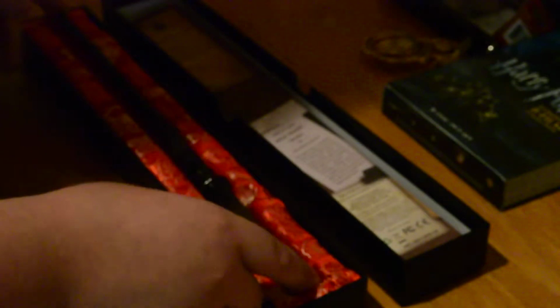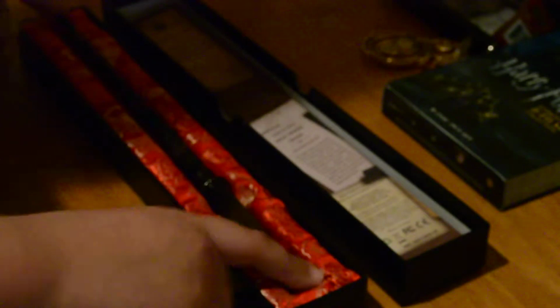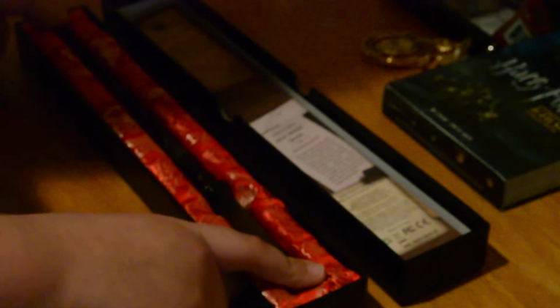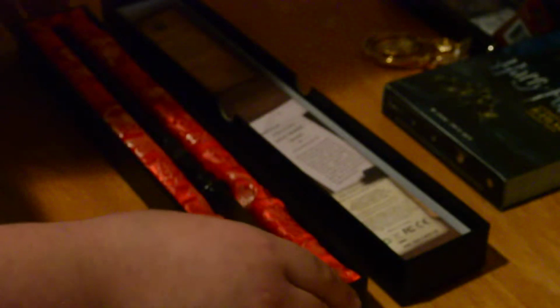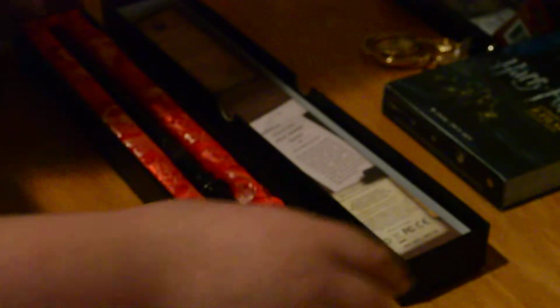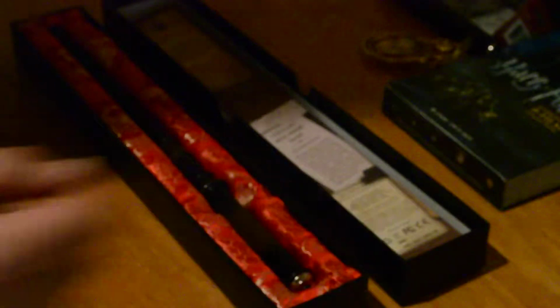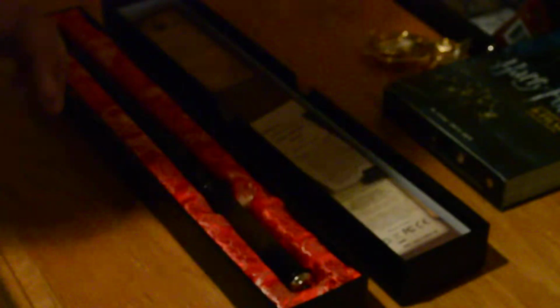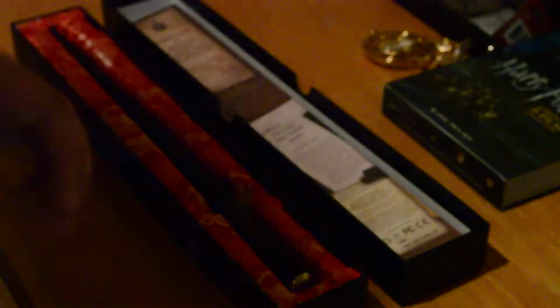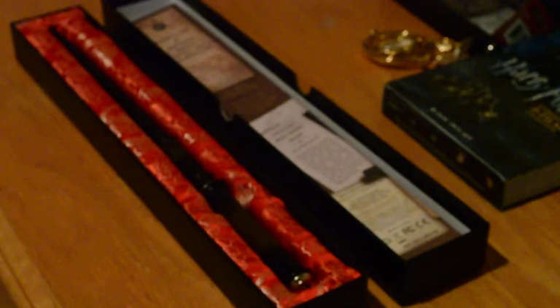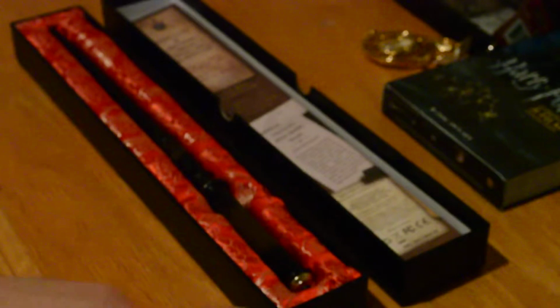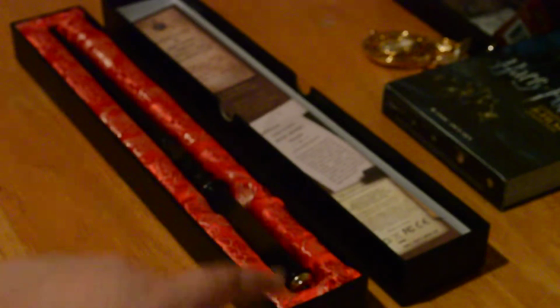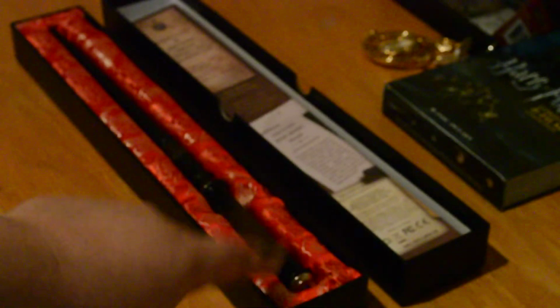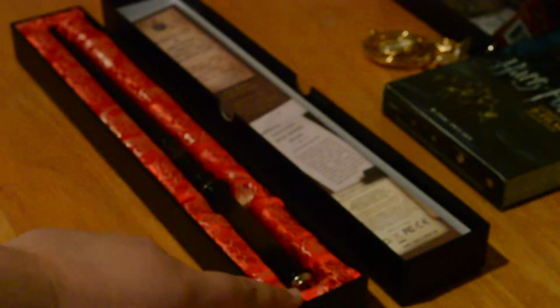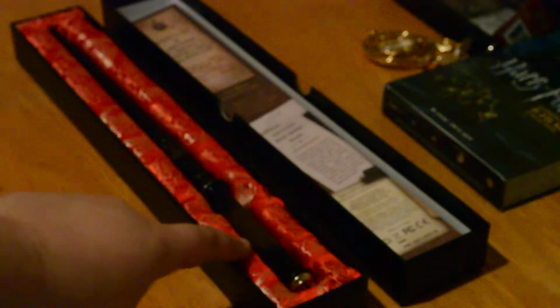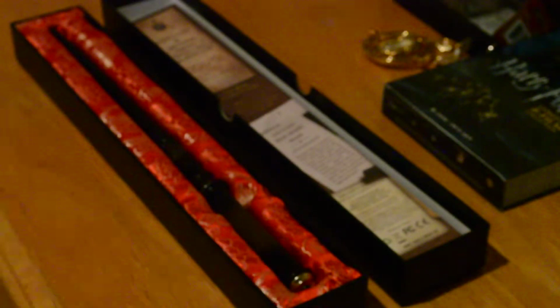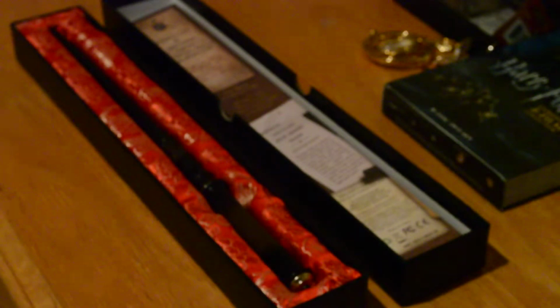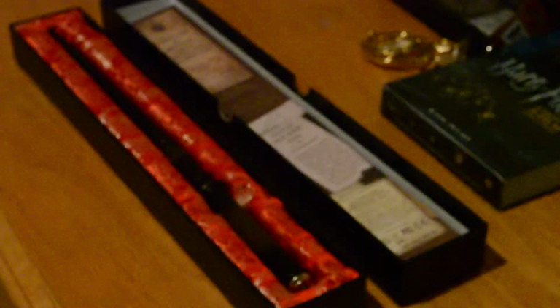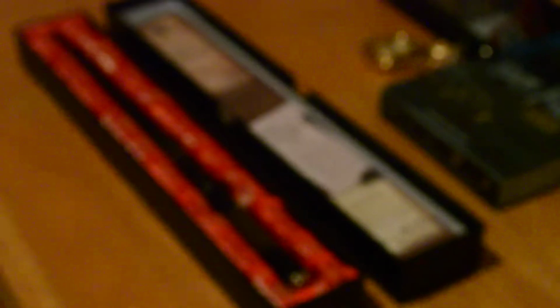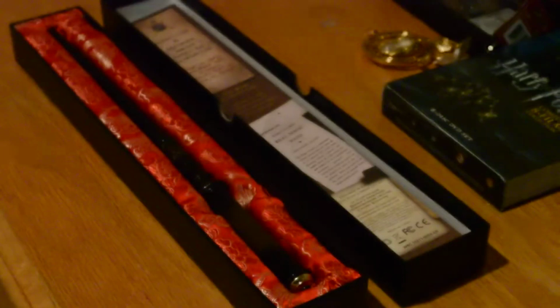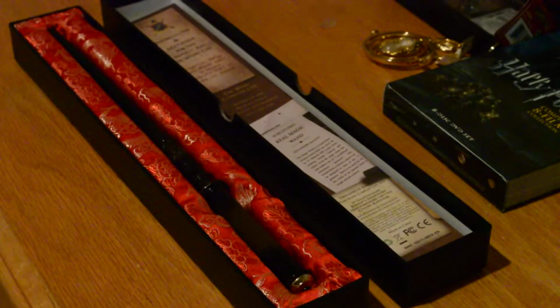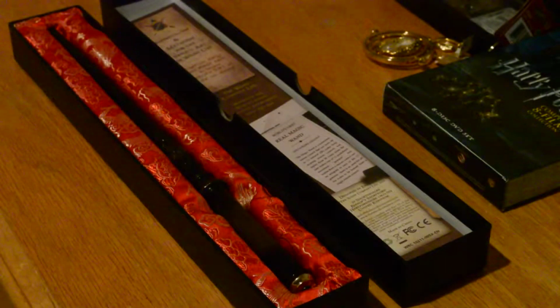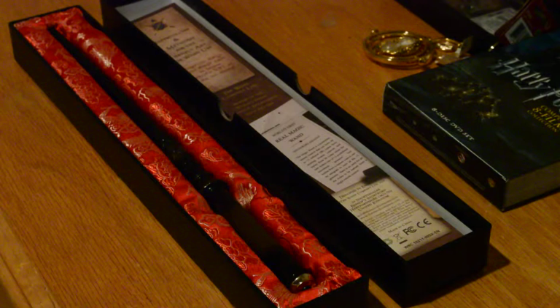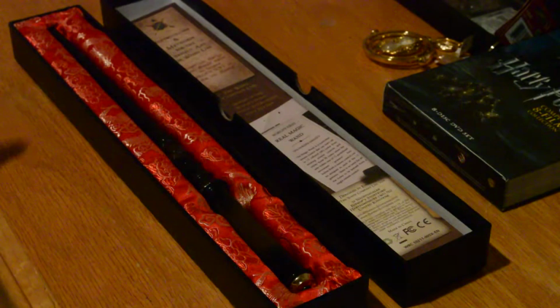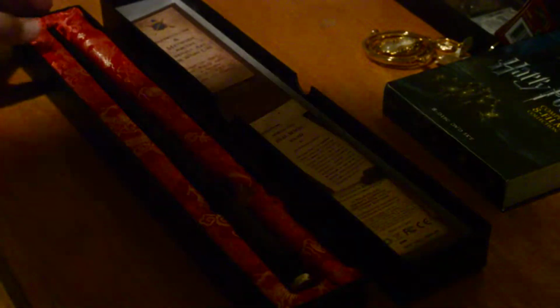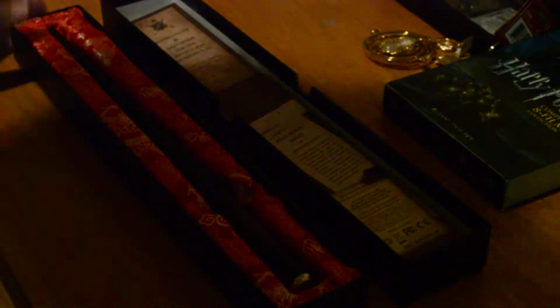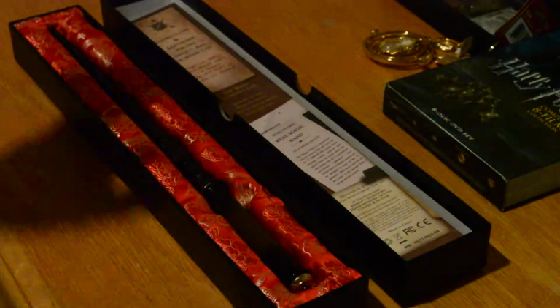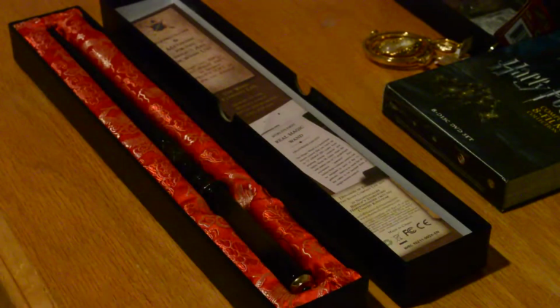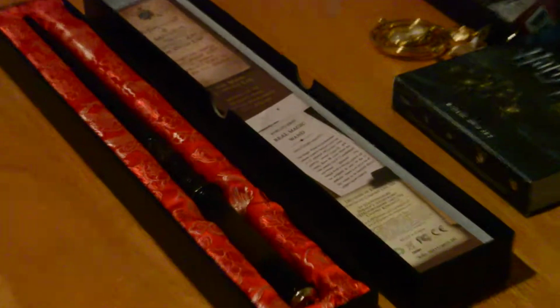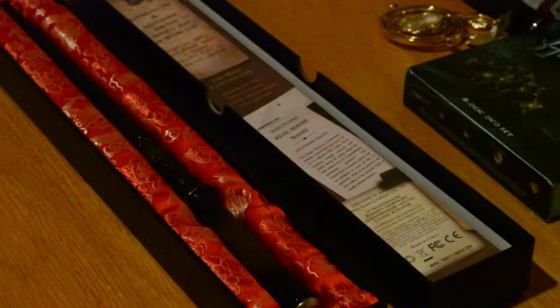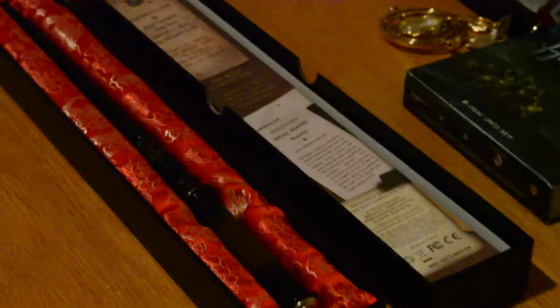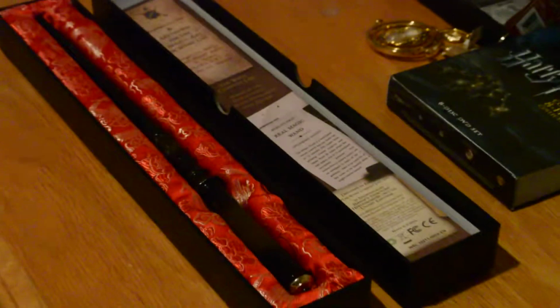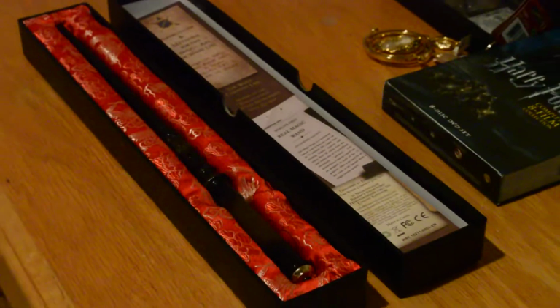It comes in this cool little box — a dragon skin box — with this cool little ring and a cool dragon design going on here.